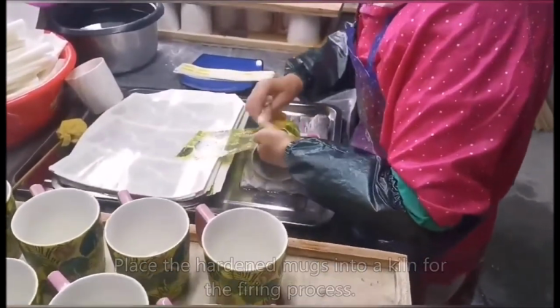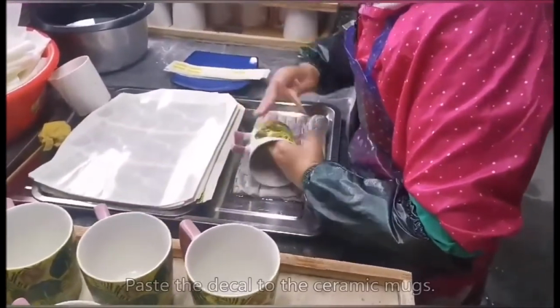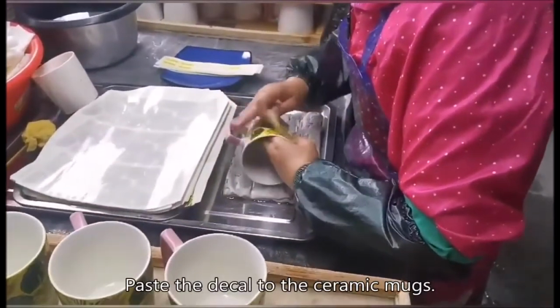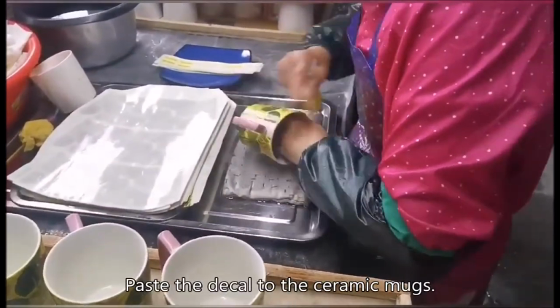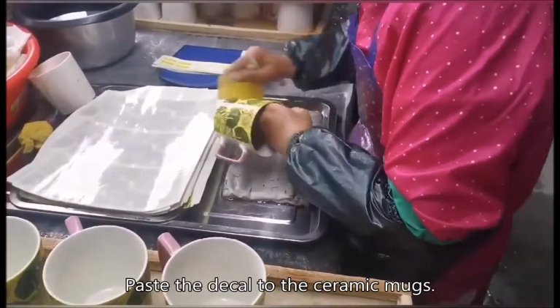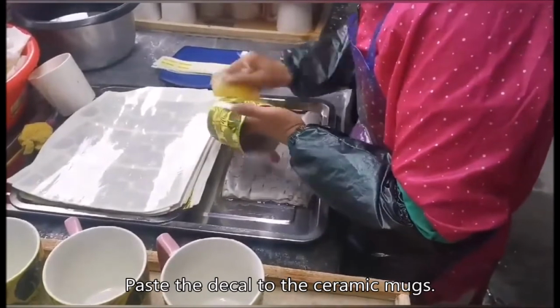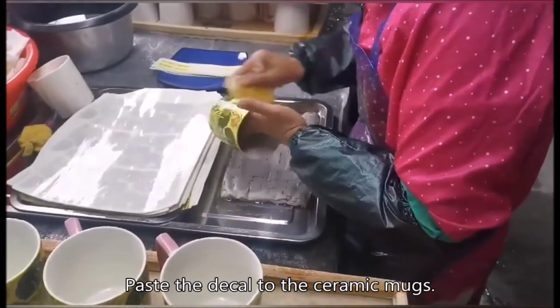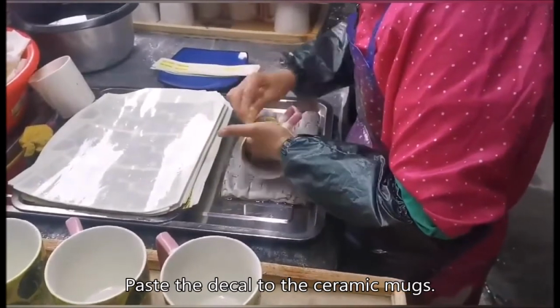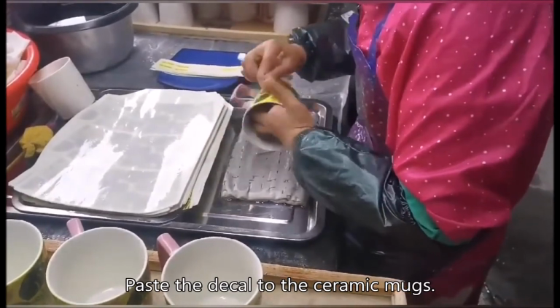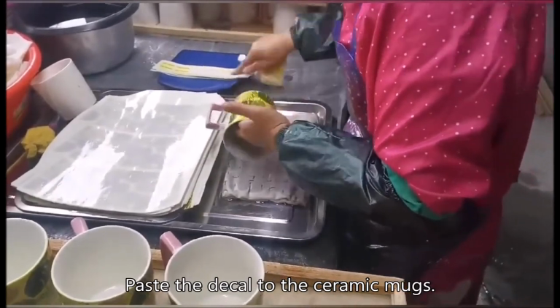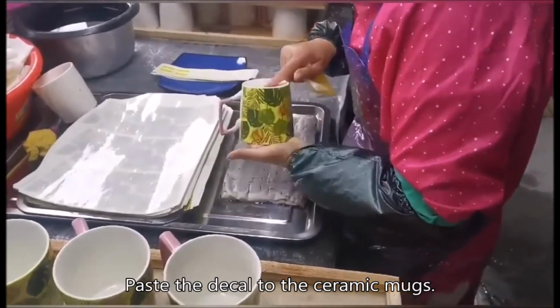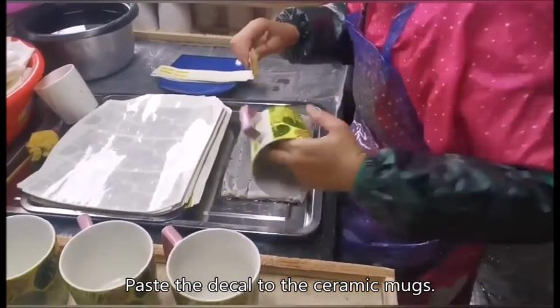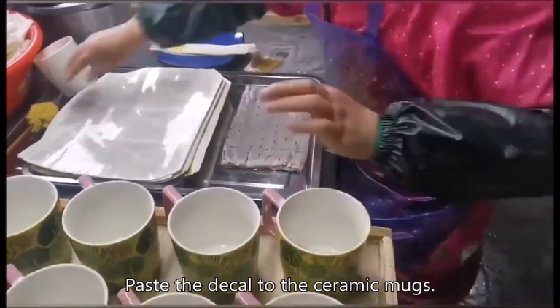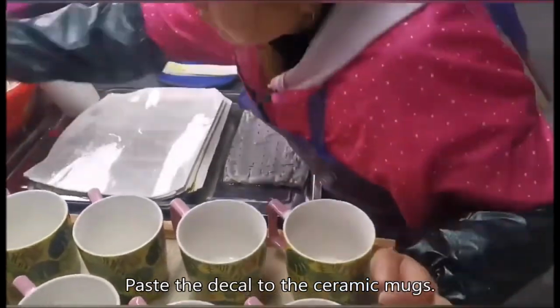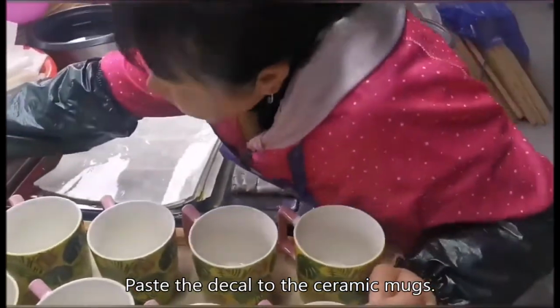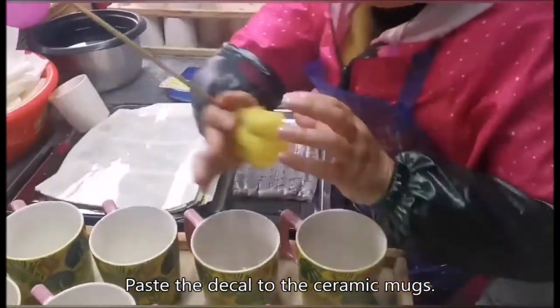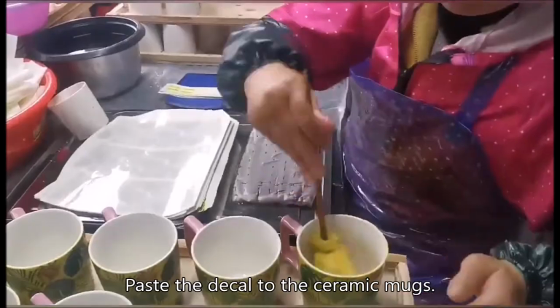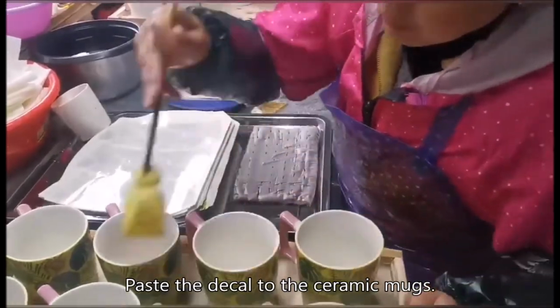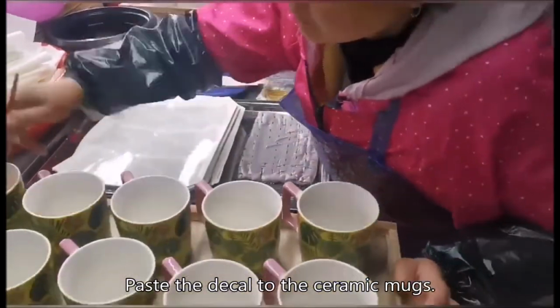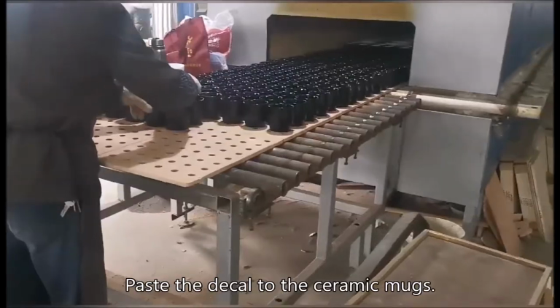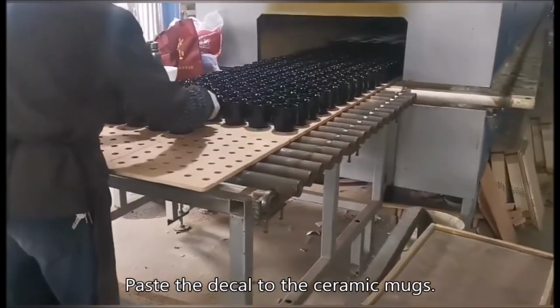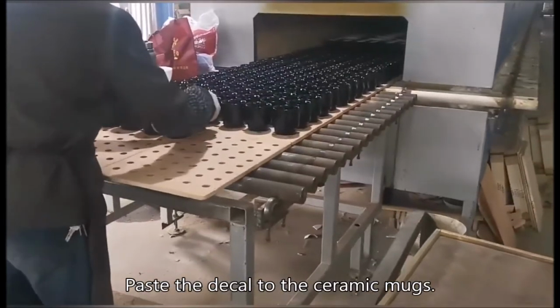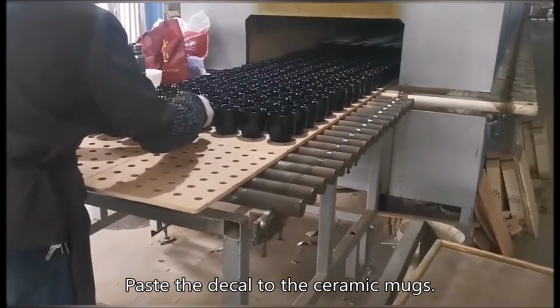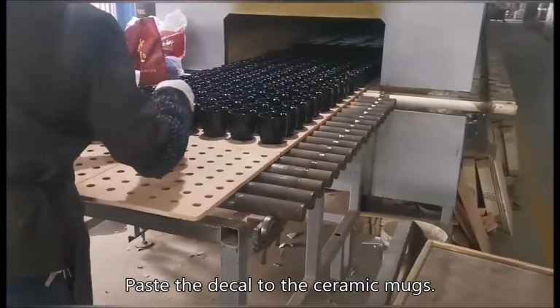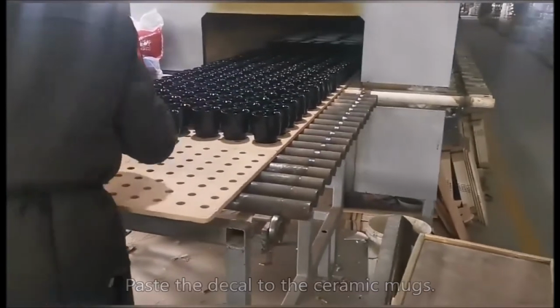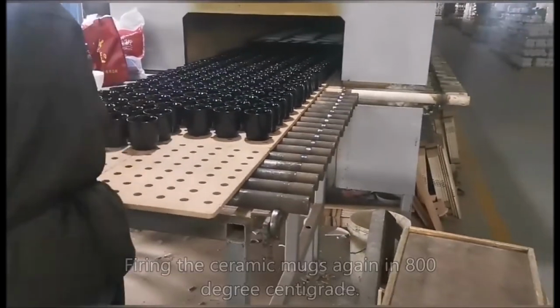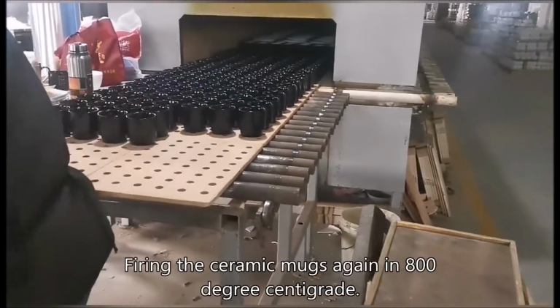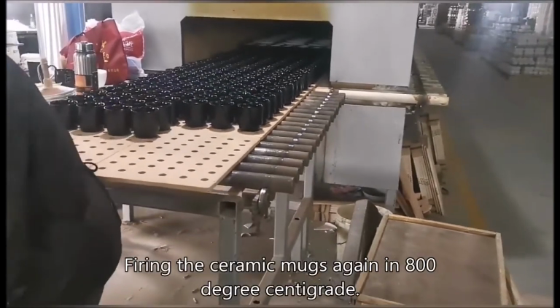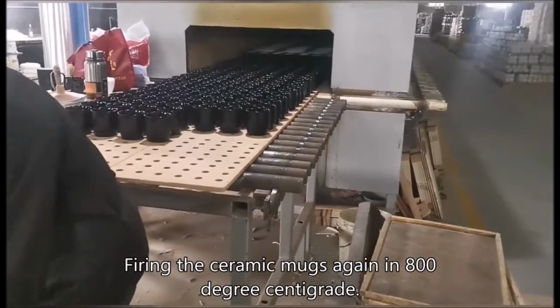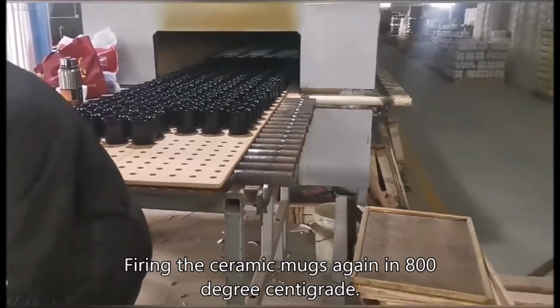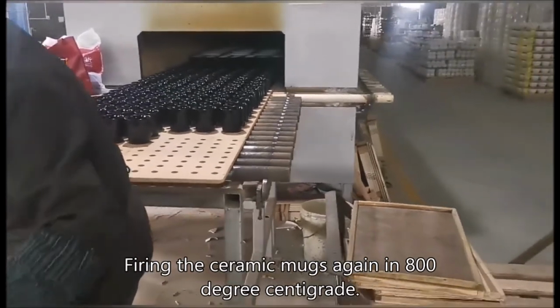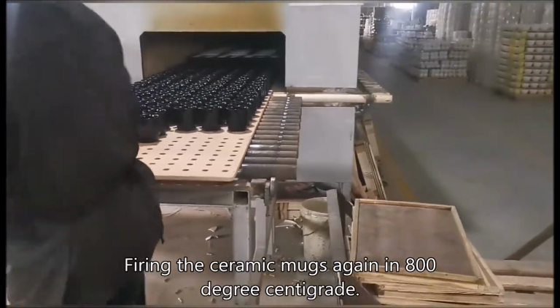Paste the decal onto the ceramic mugs, then fire the ceramic mugs again at 800 degrees centigrade.